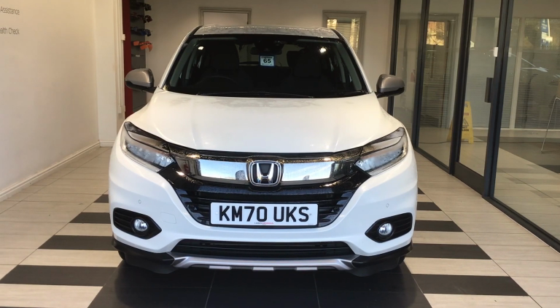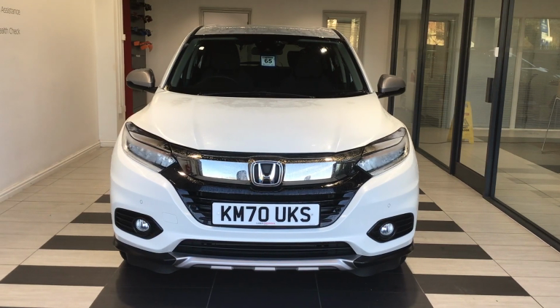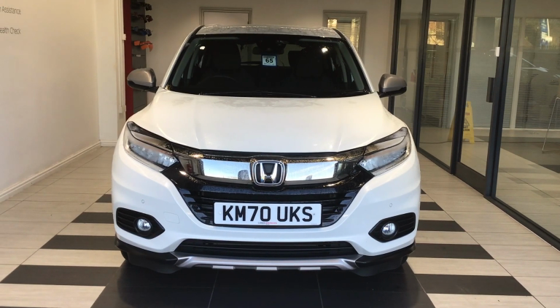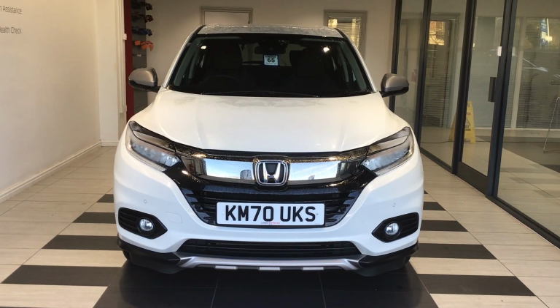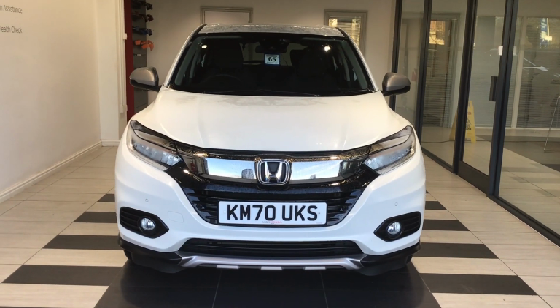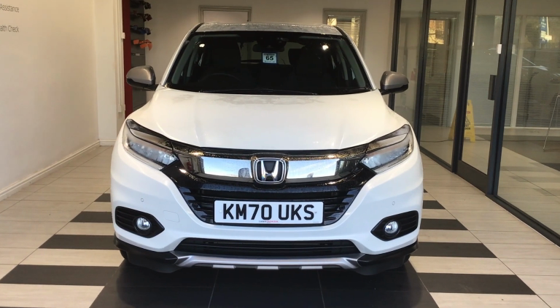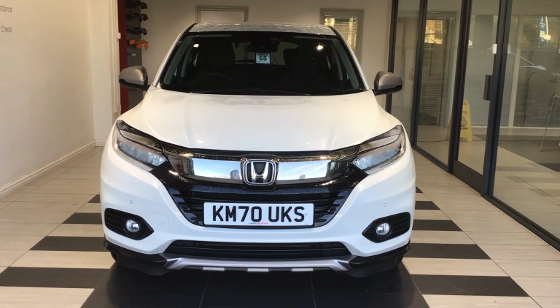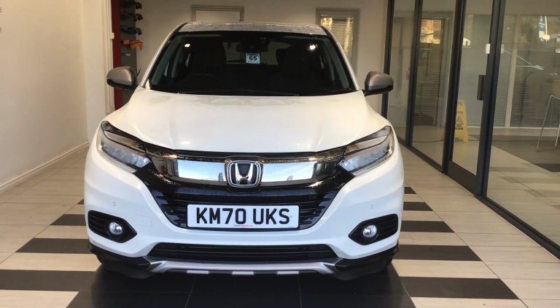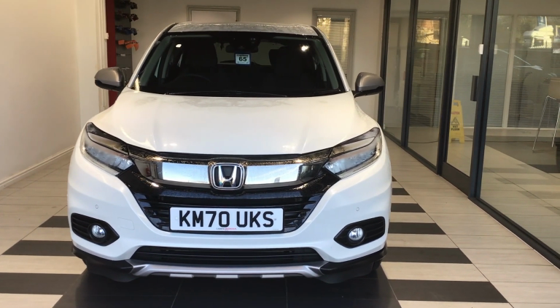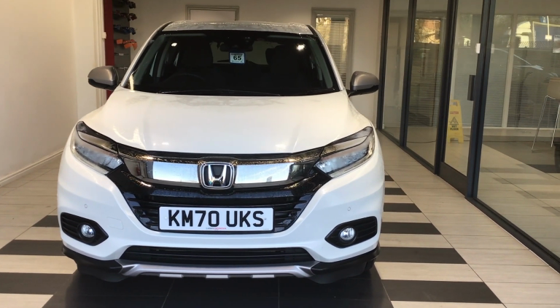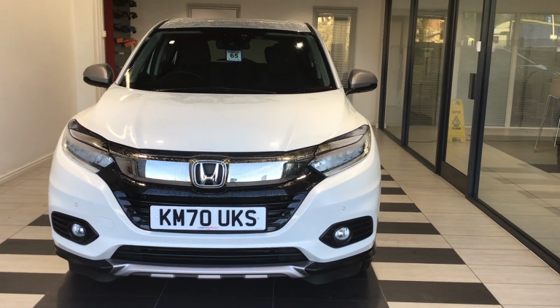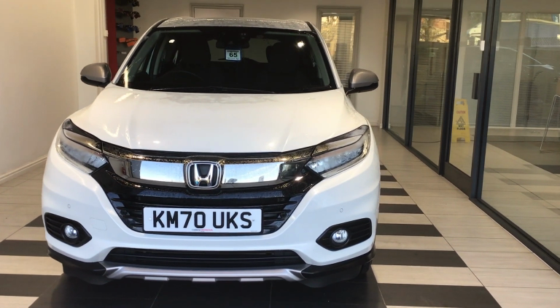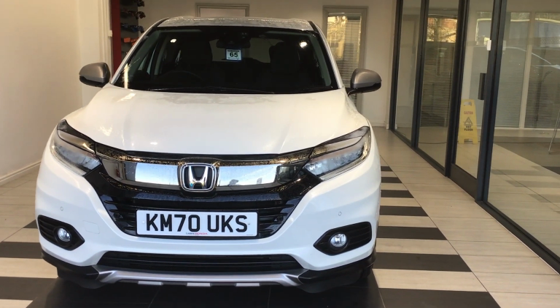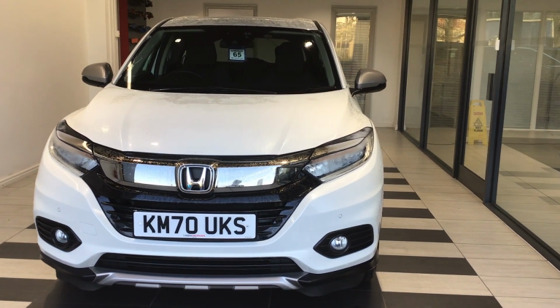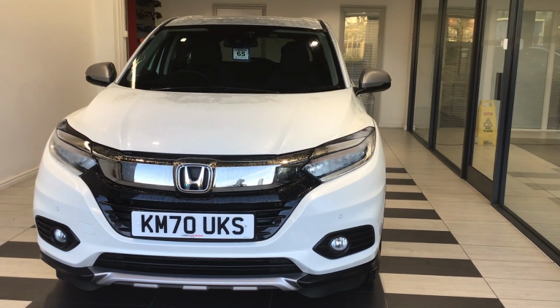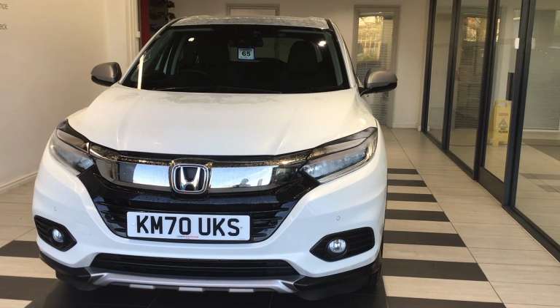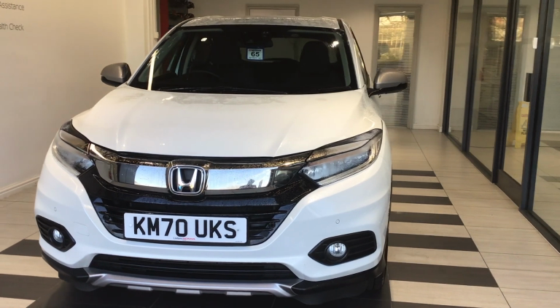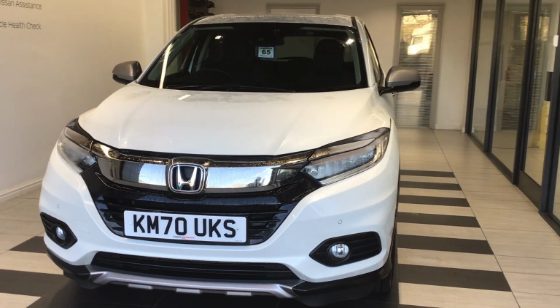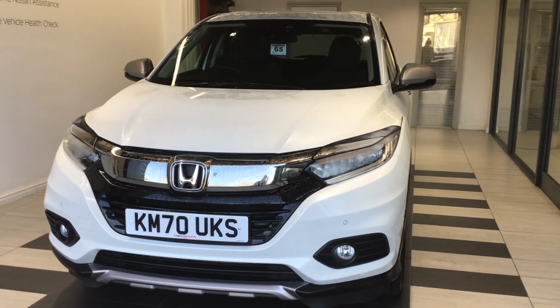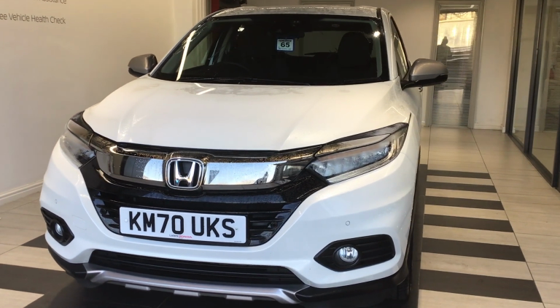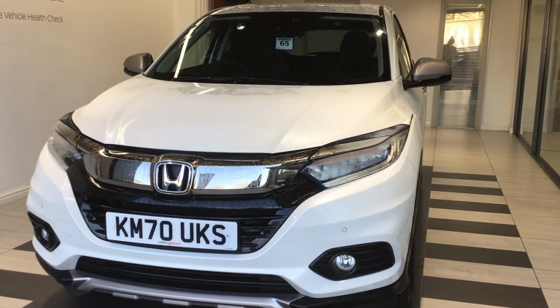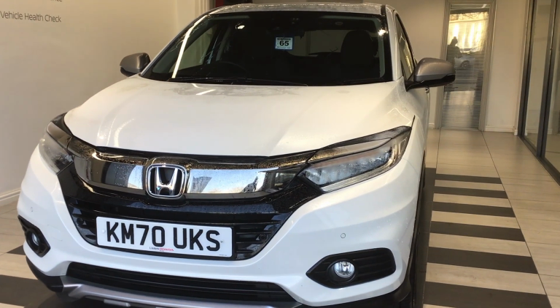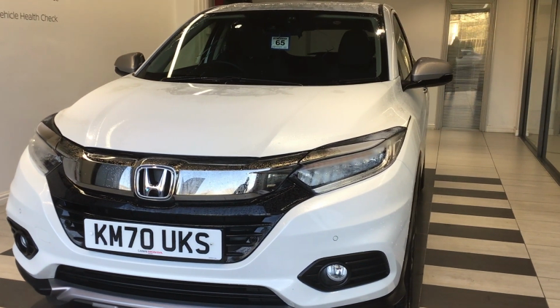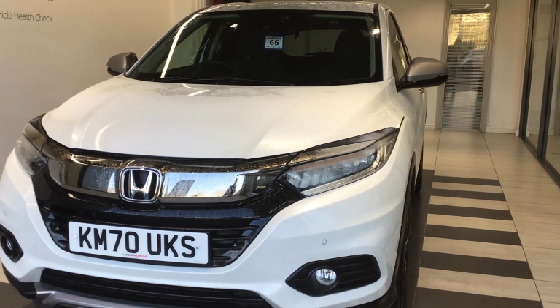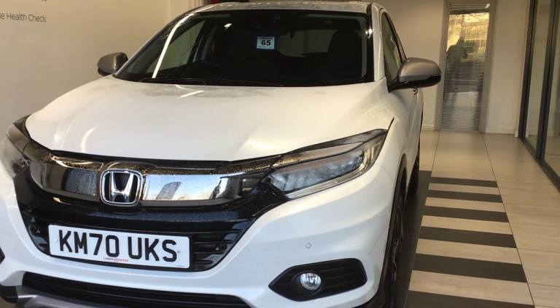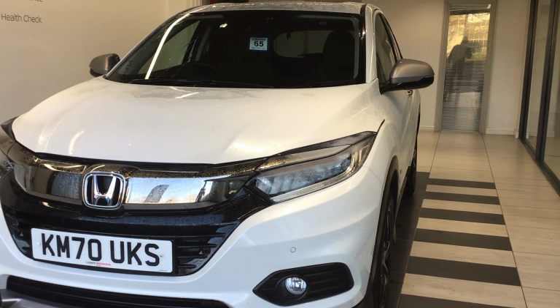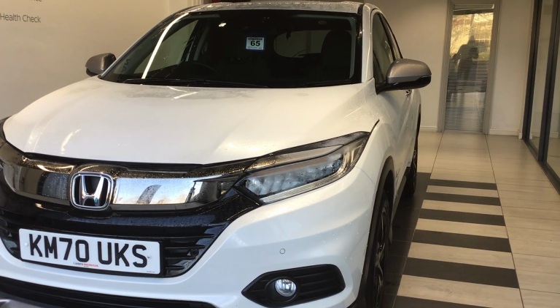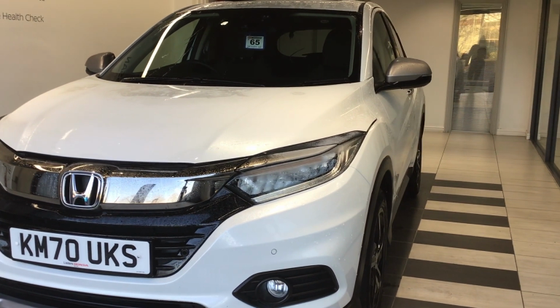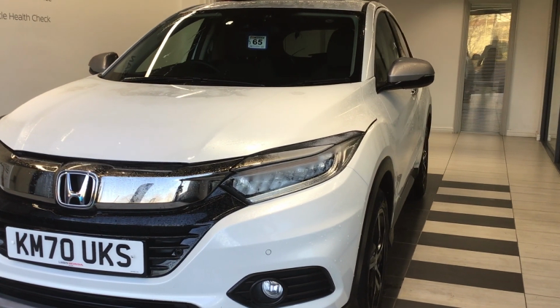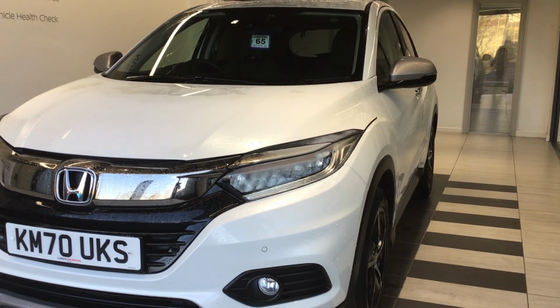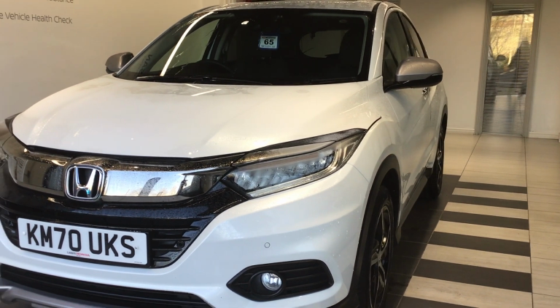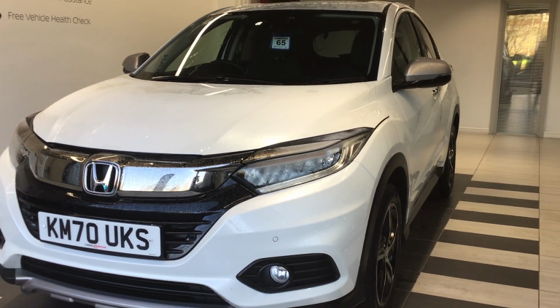Hello and welcome to Smith's Nissan in Peterborough. This is our Honda HR-V 1.5i VTEC SE we have available for sale.